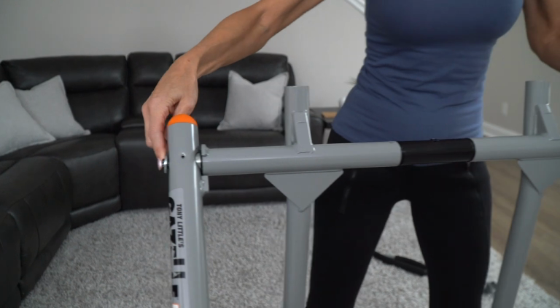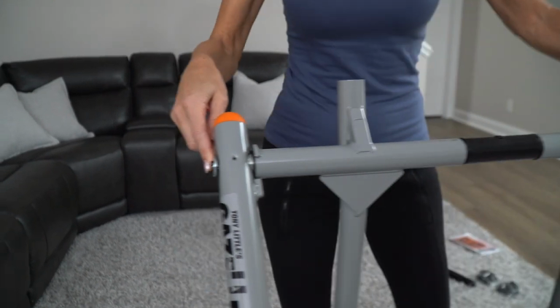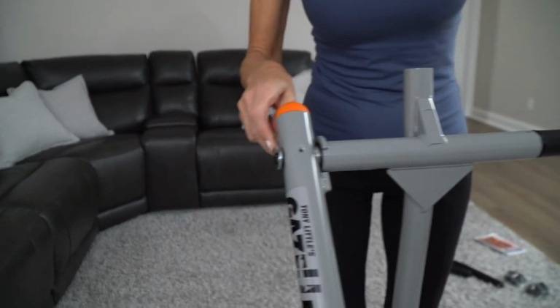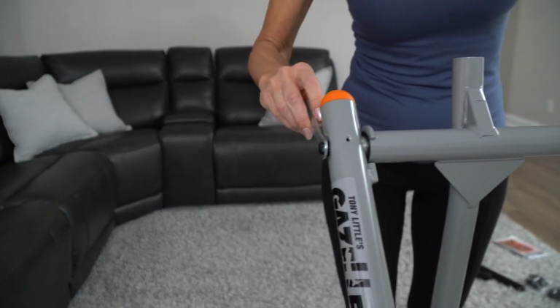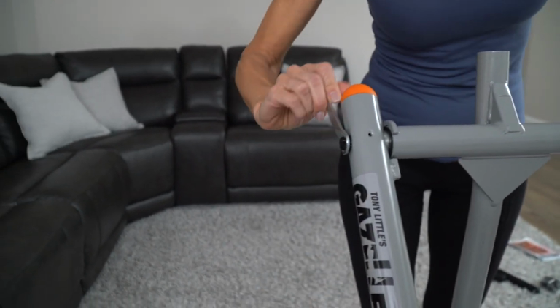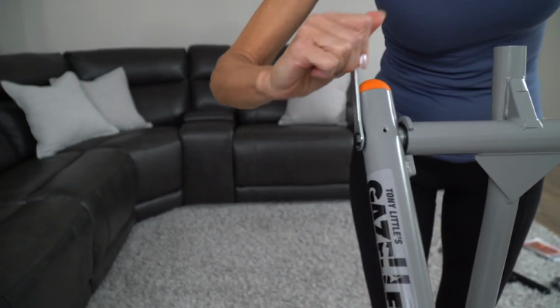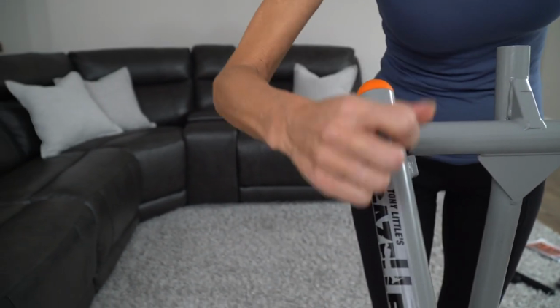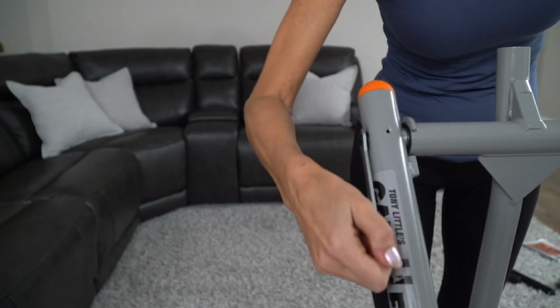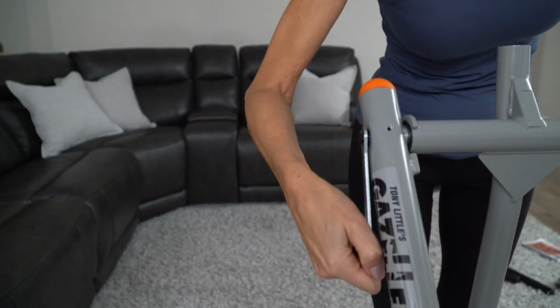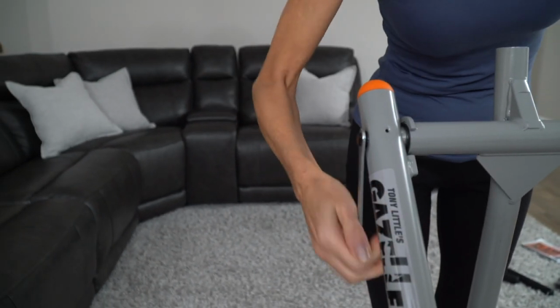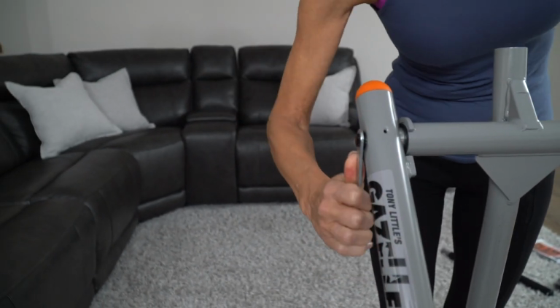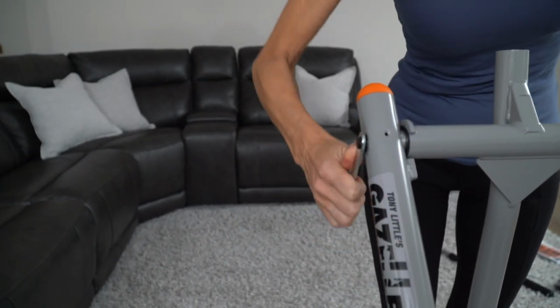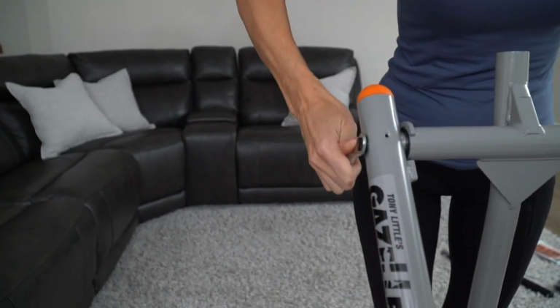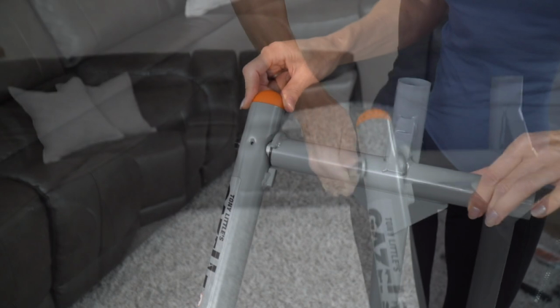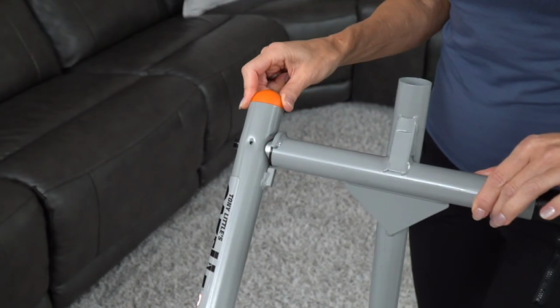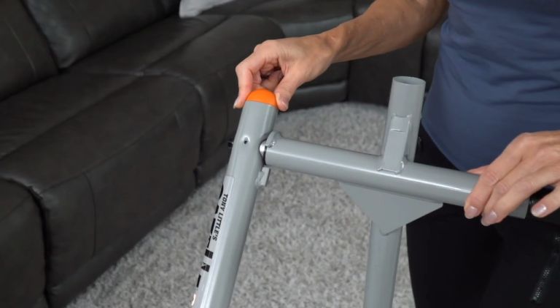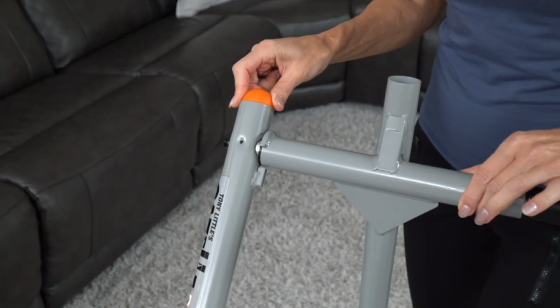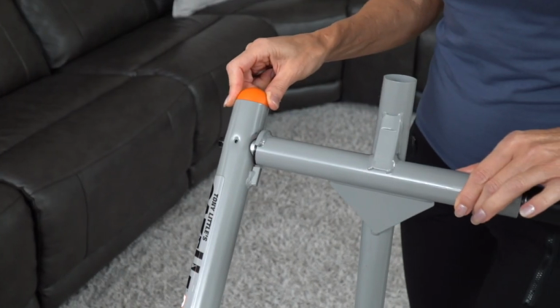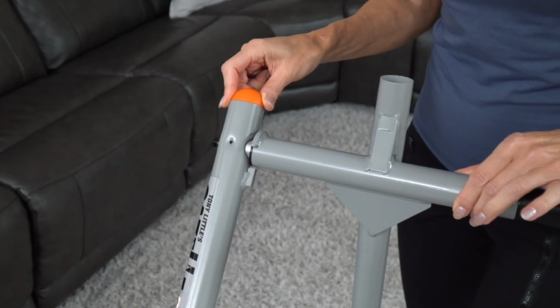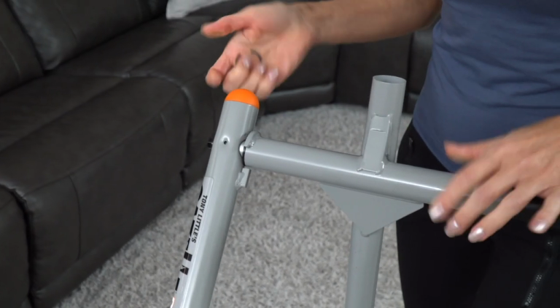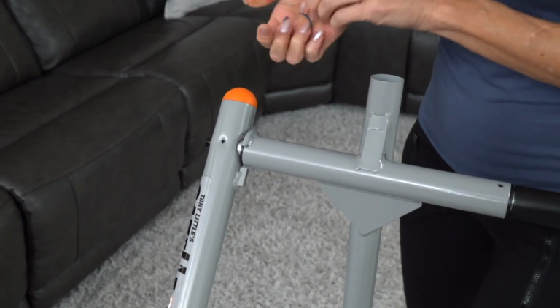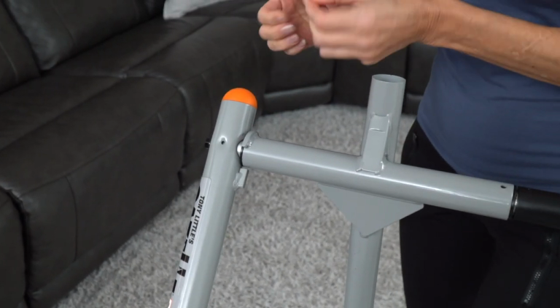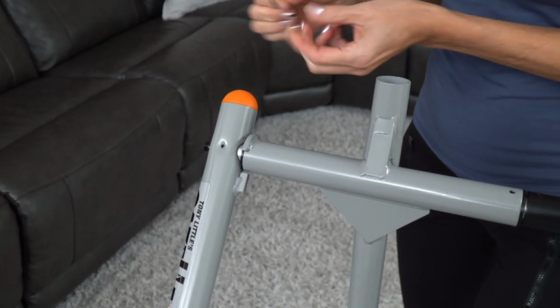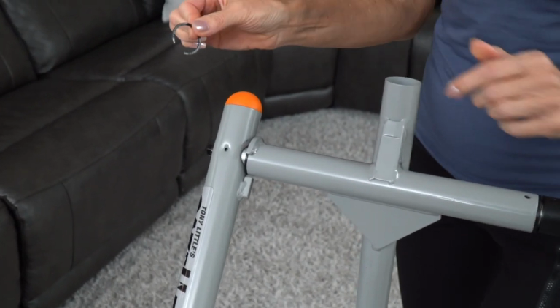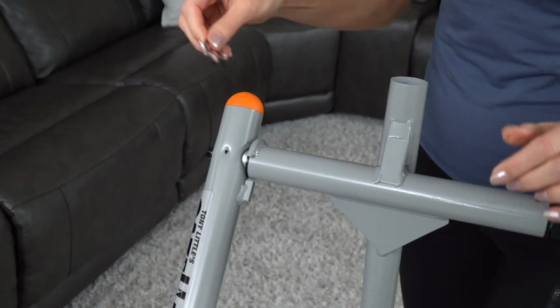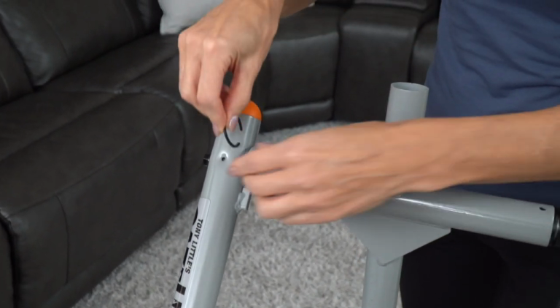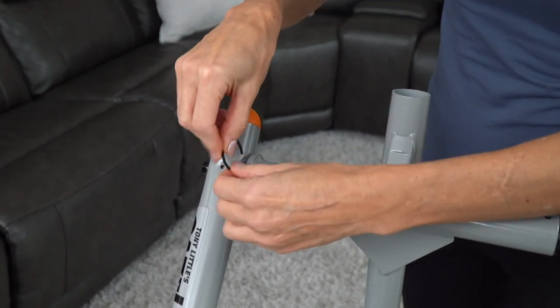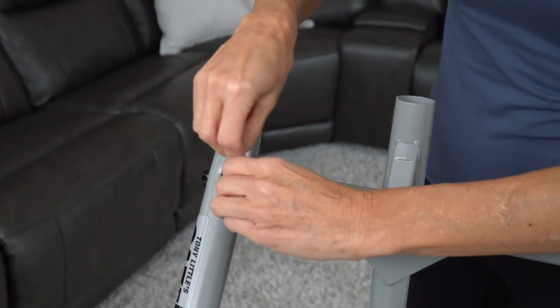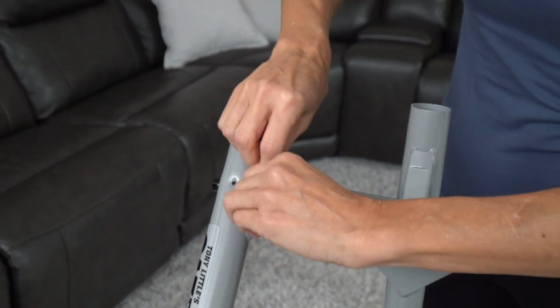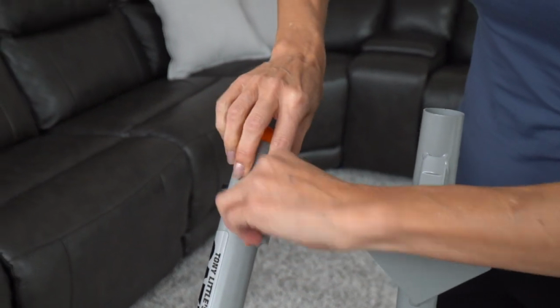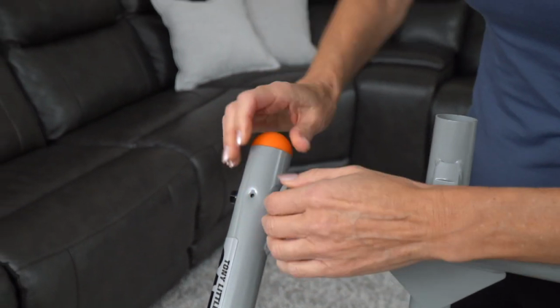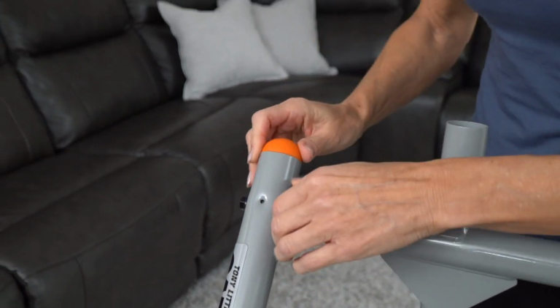If you notice any gaps after tightening or extra space in the top crossbar, use the enclosed spare C washer to fill the gaps. Do not put the C washers between the center sleeve and the swing arms.